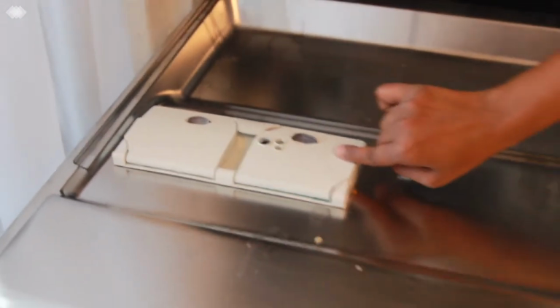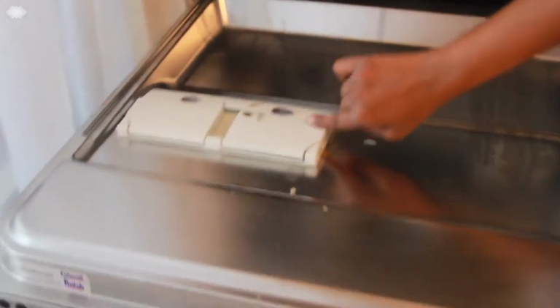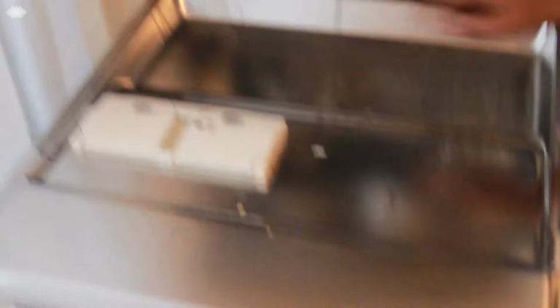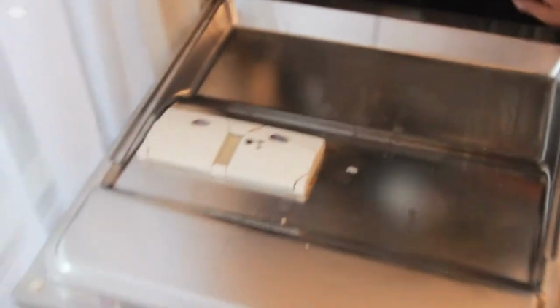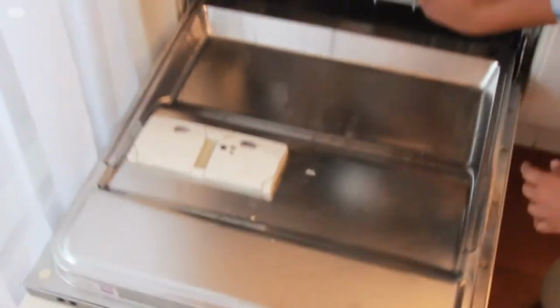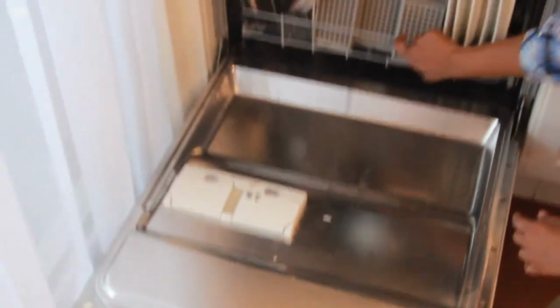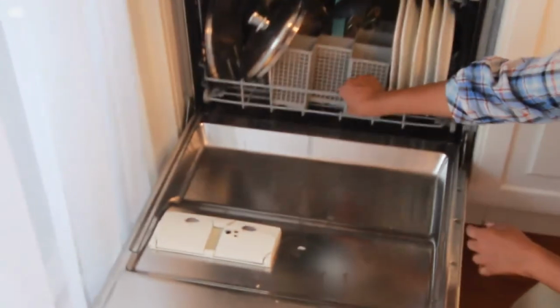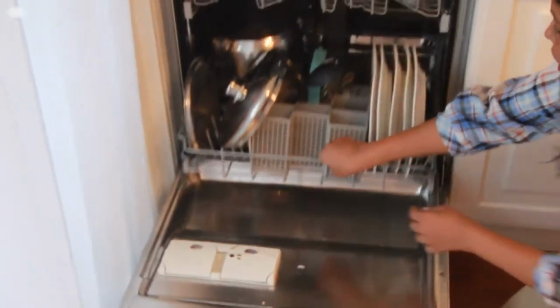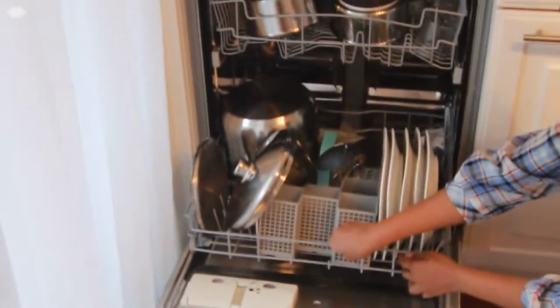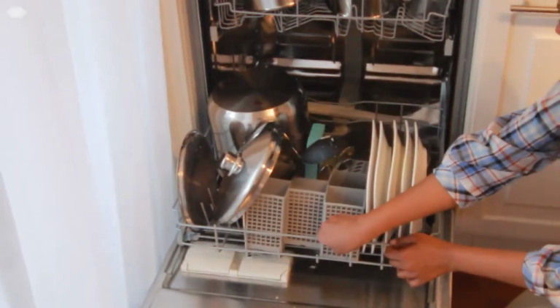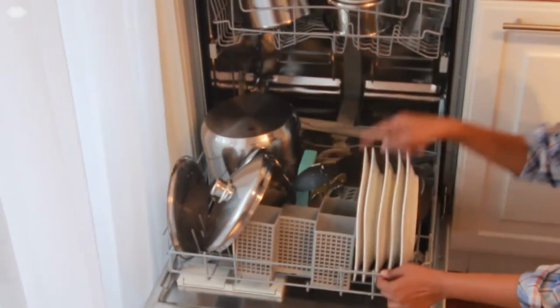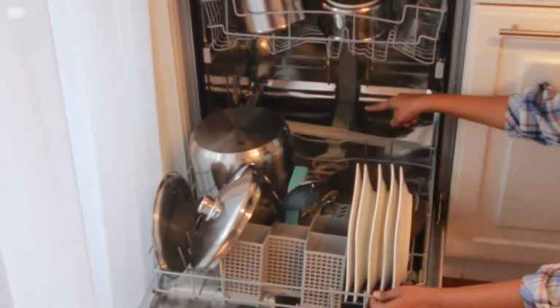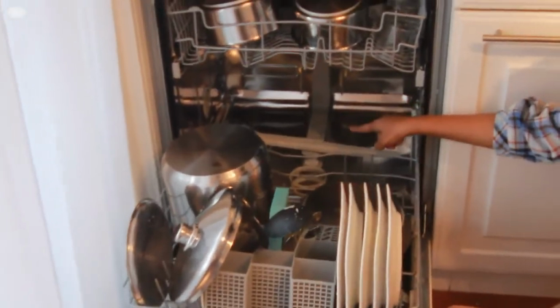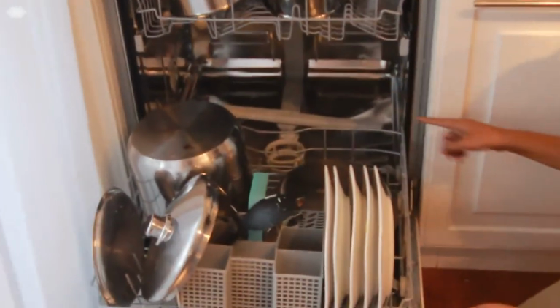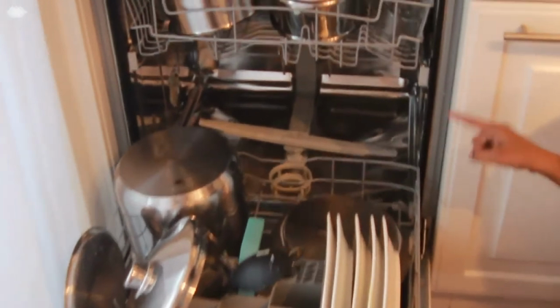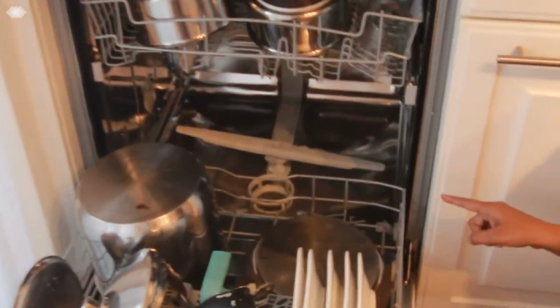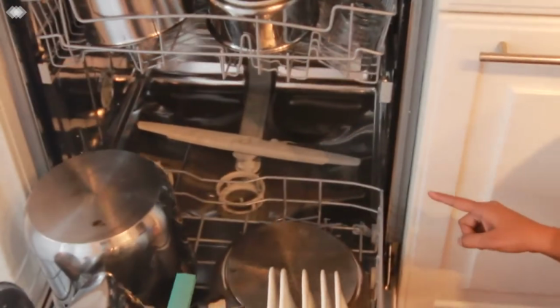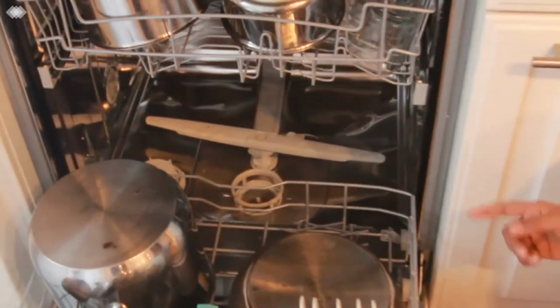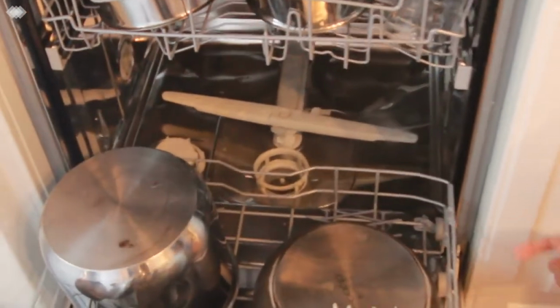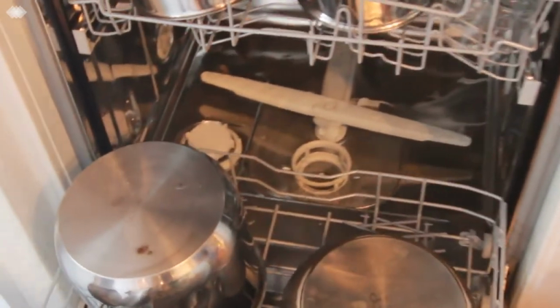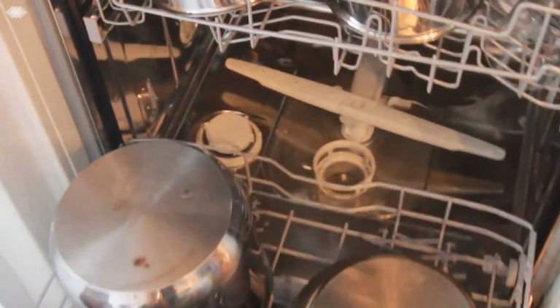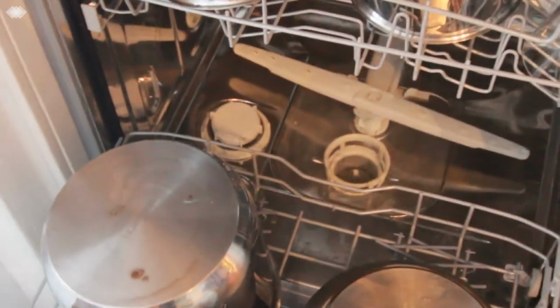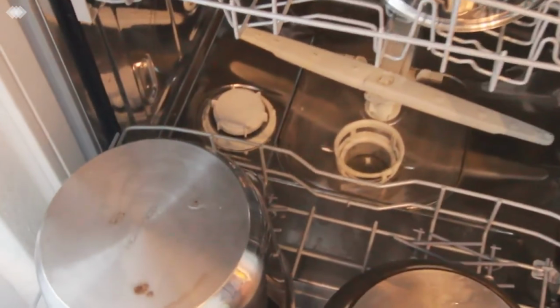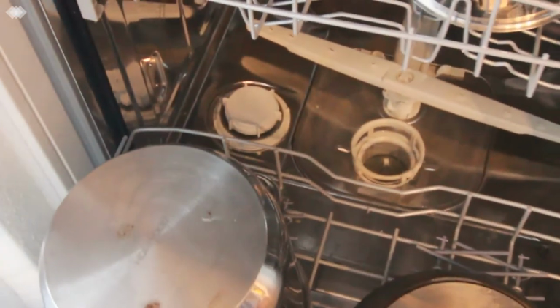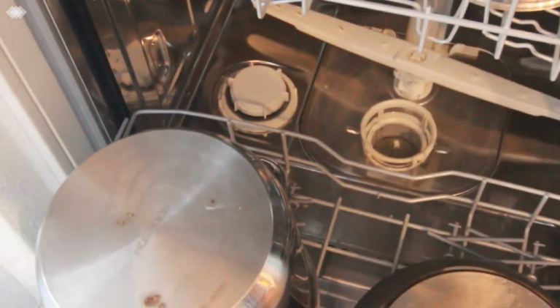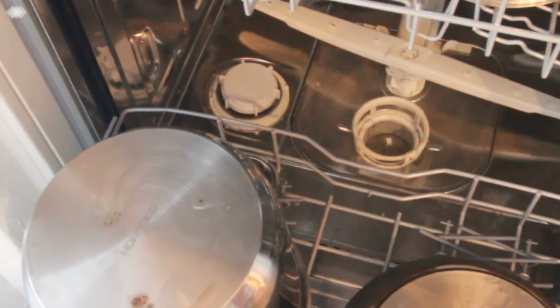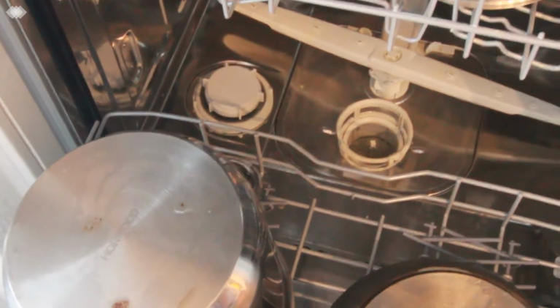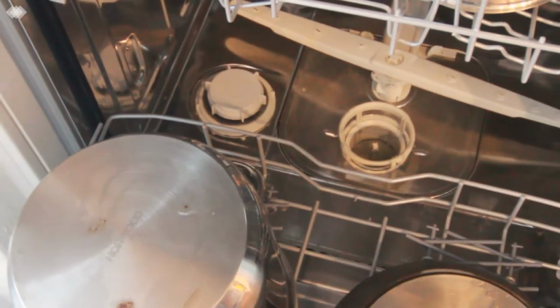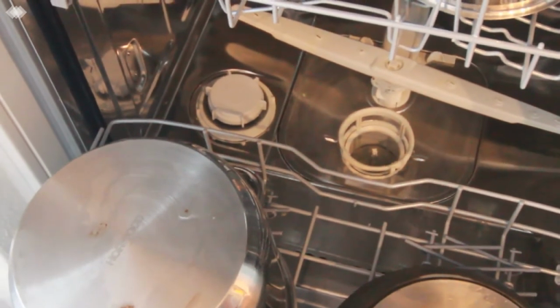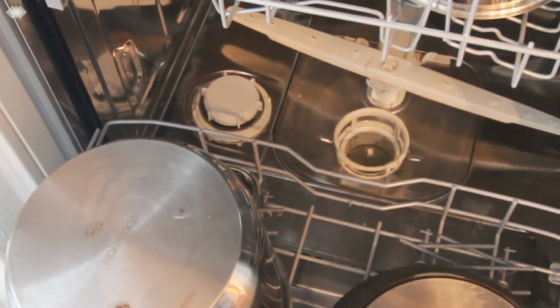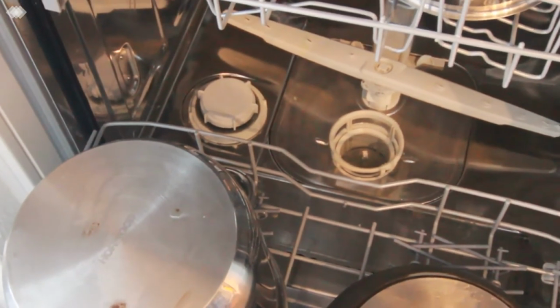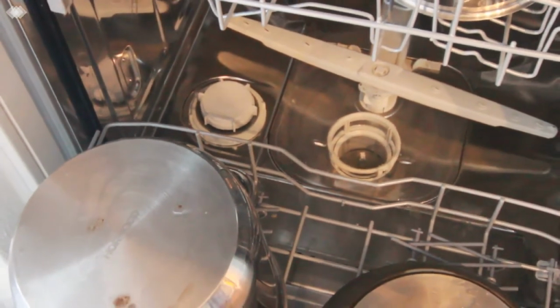I am closing this. The salt over there is already filled, and this salt lasts for several cycles — sometimes it might be for 6 months also, depending upon the number of washes you are doing in the dishwasher.